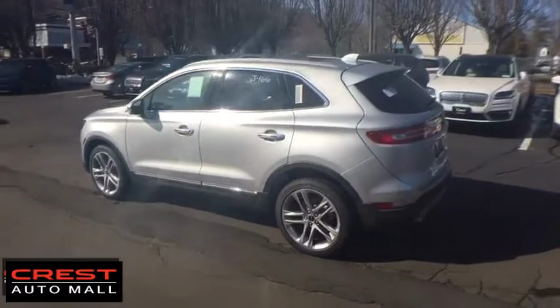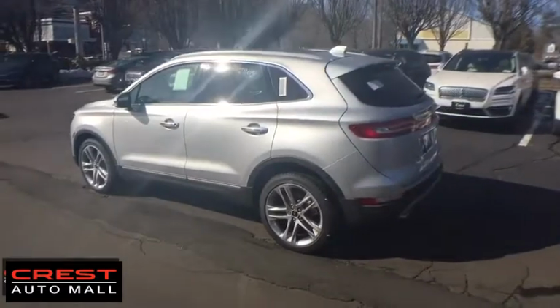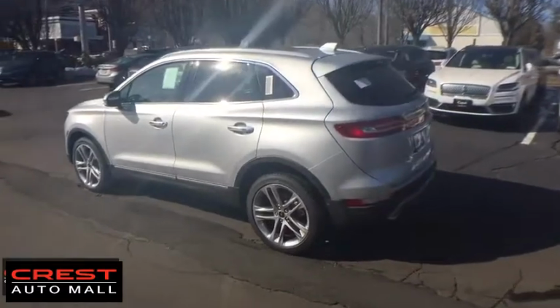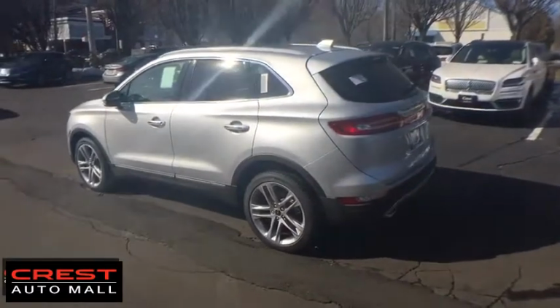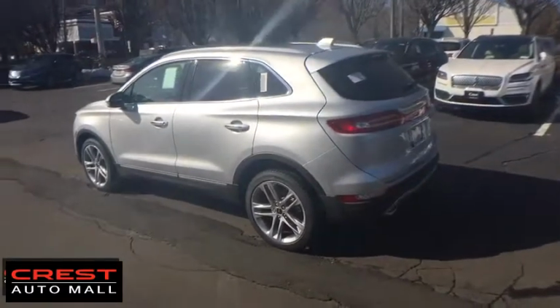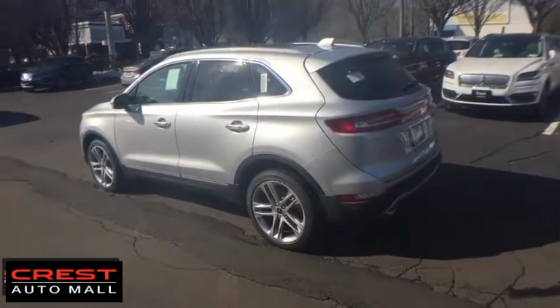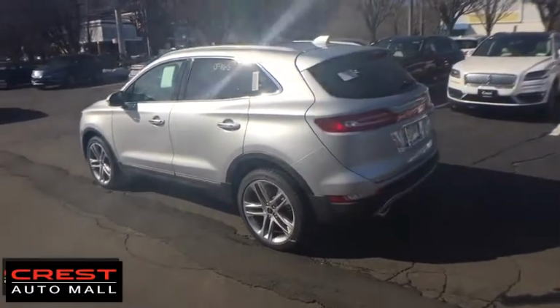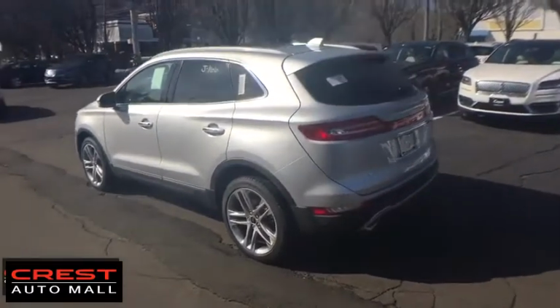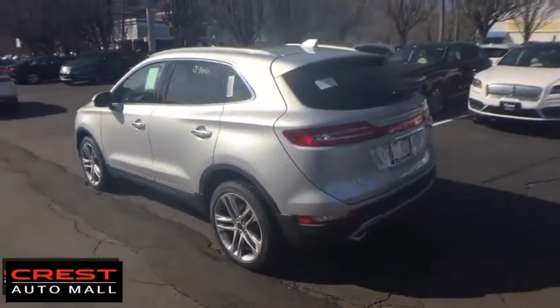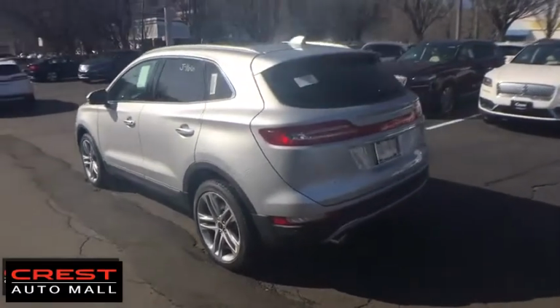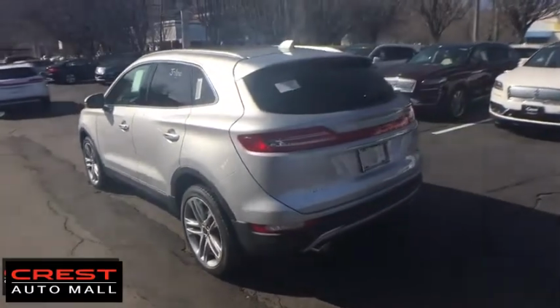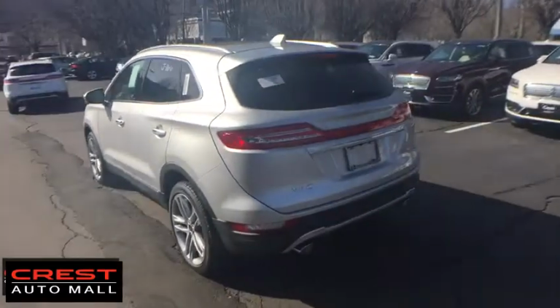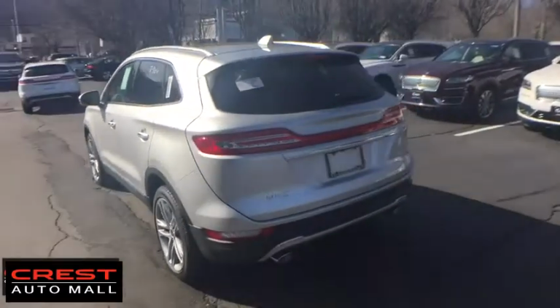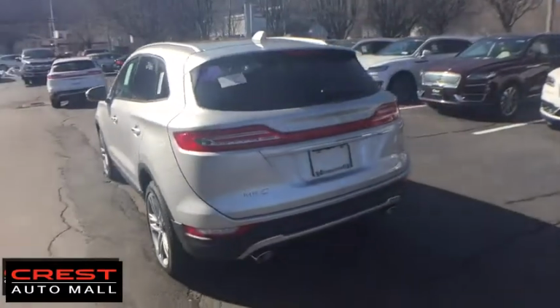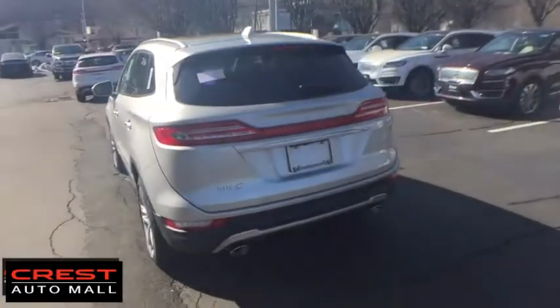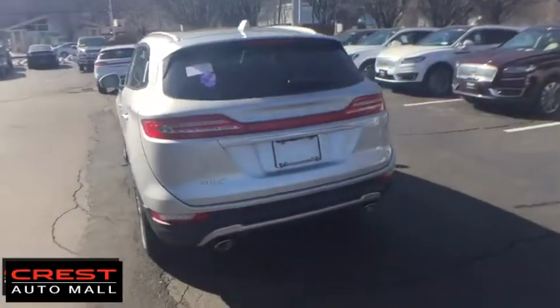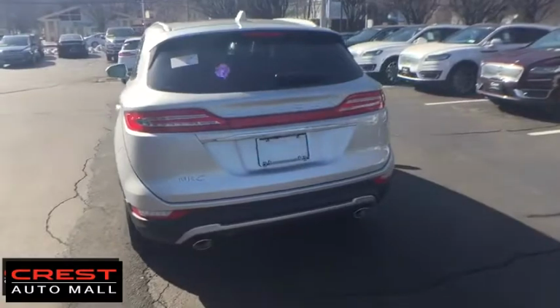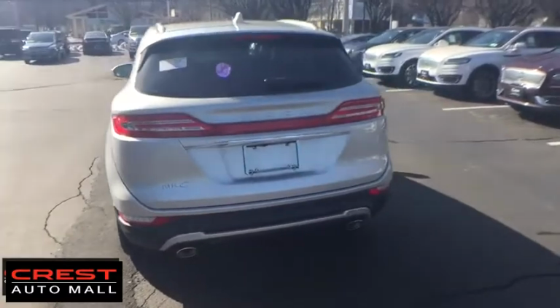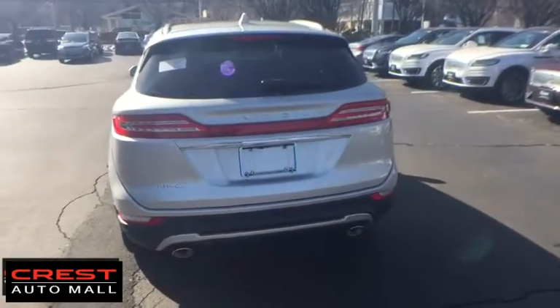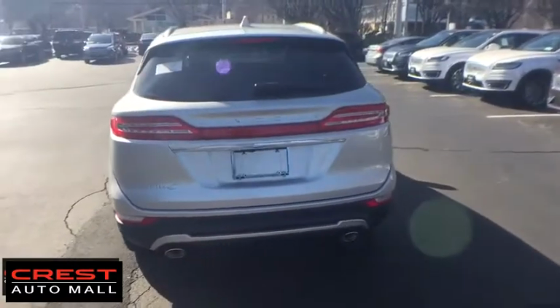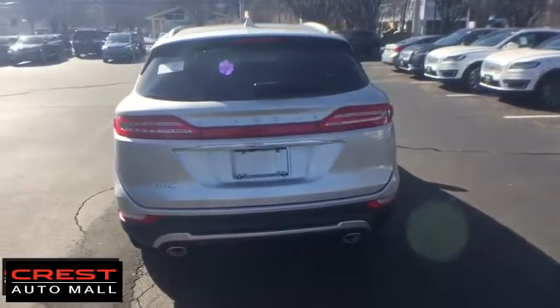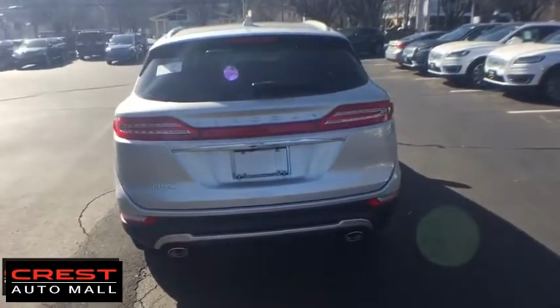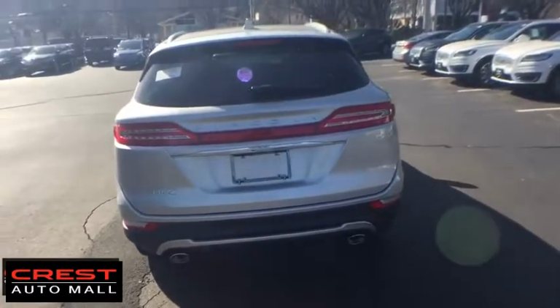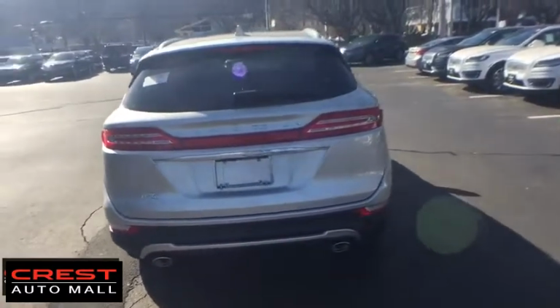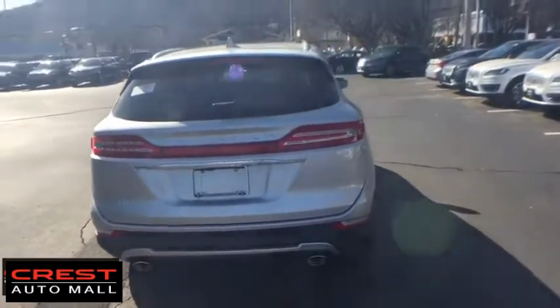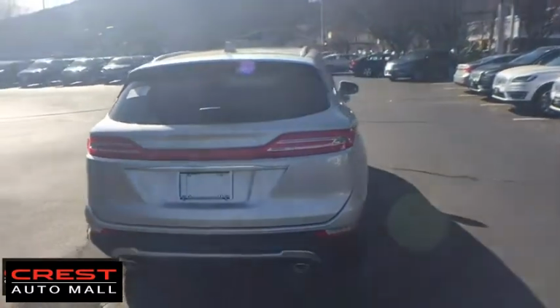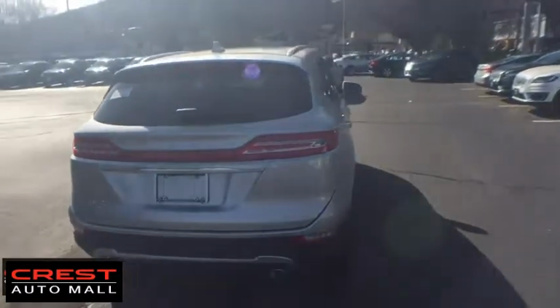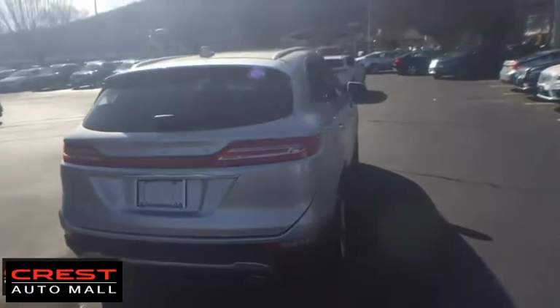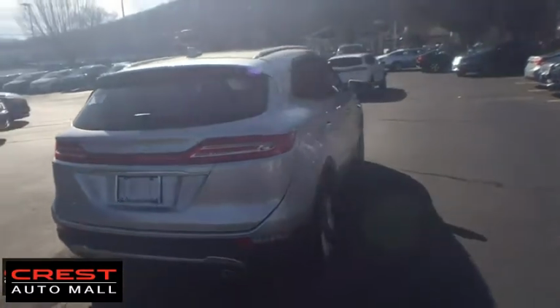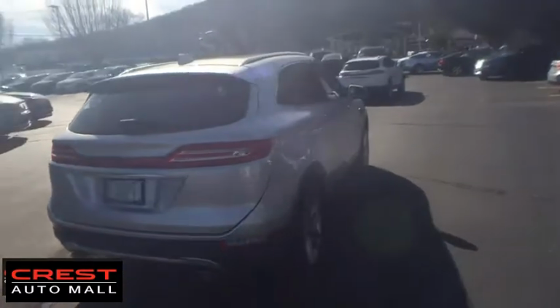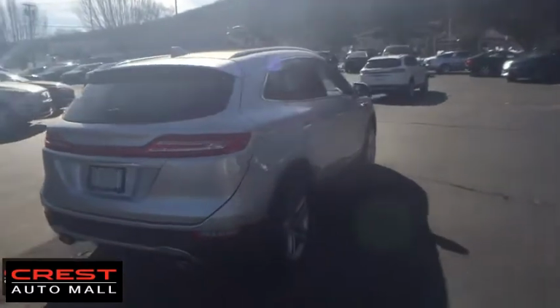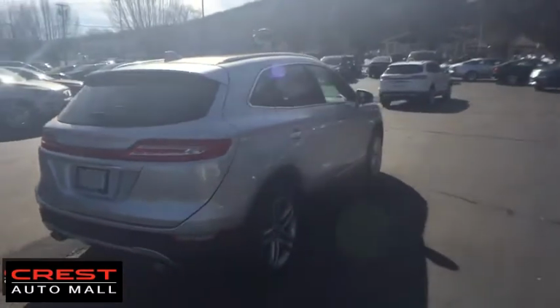Stability control, power liftgate, traction control, navigation system, steering wheel audio controls, power passenger seat, keyless entry, remote engine start.